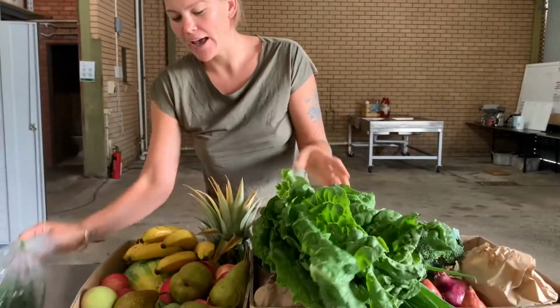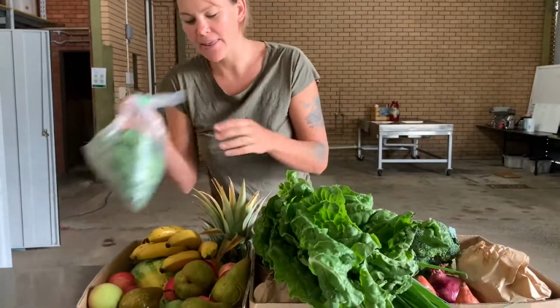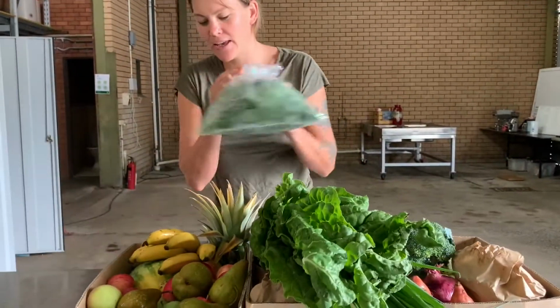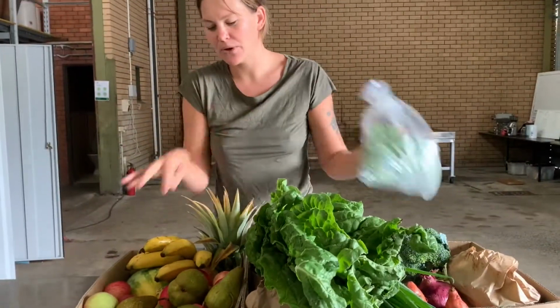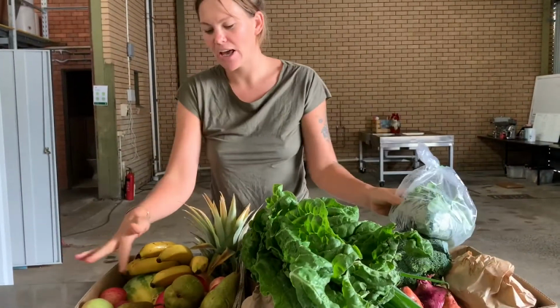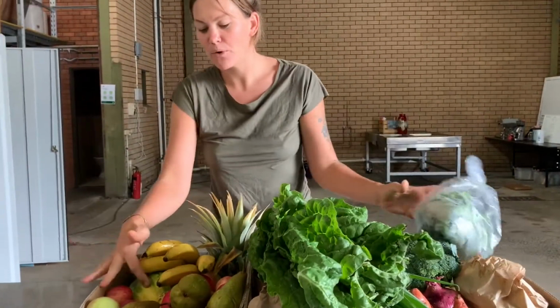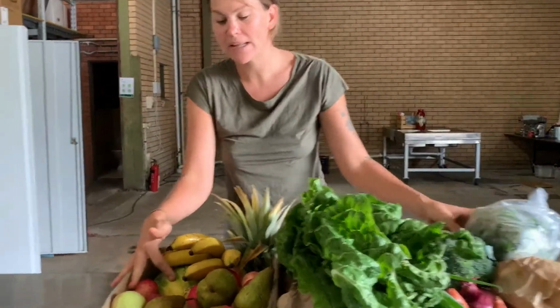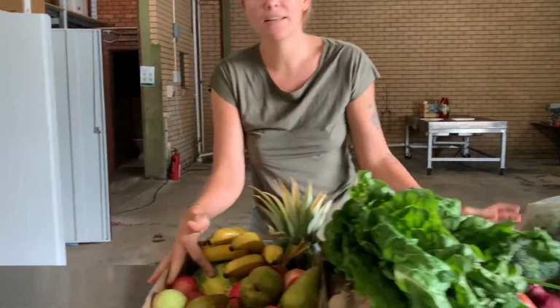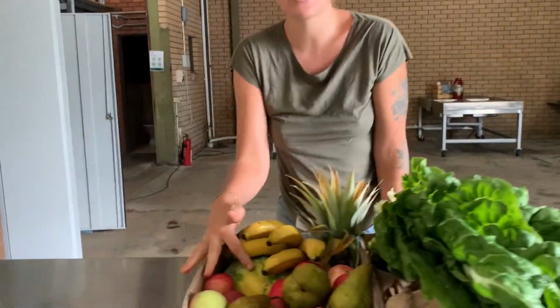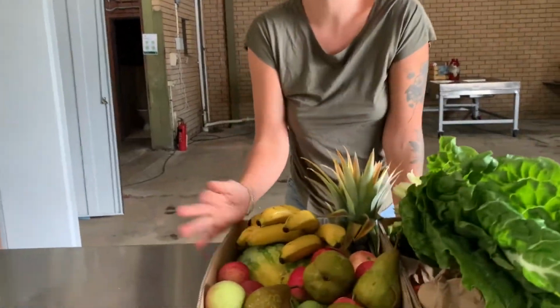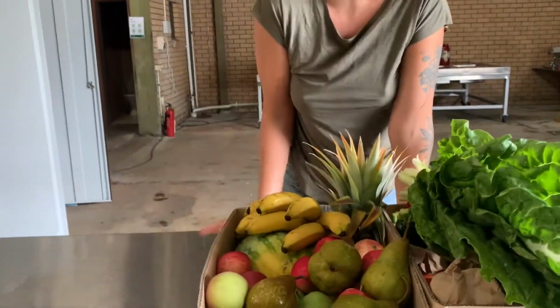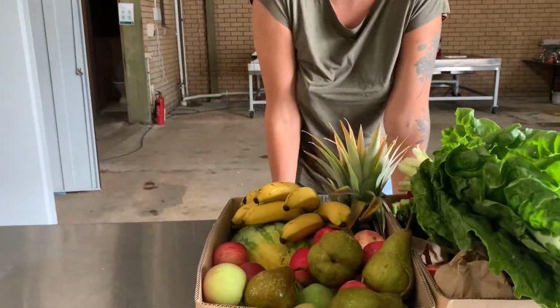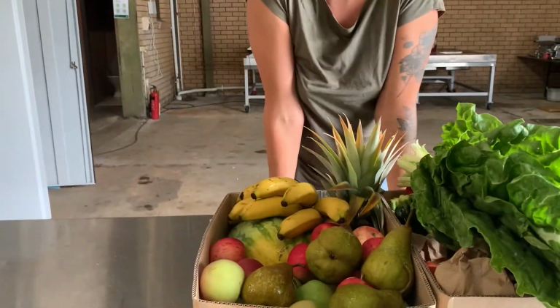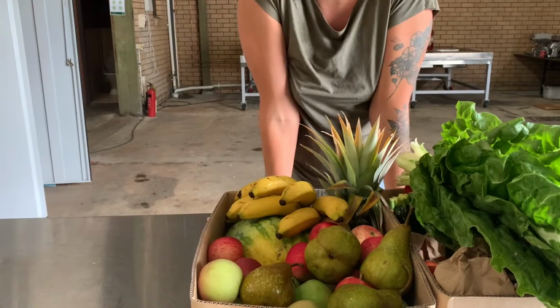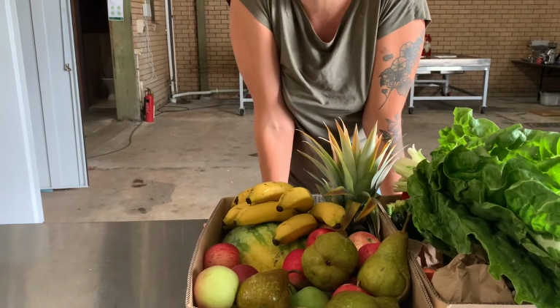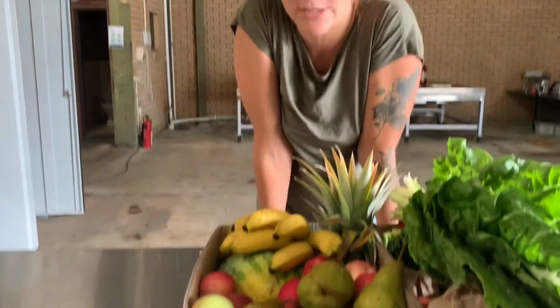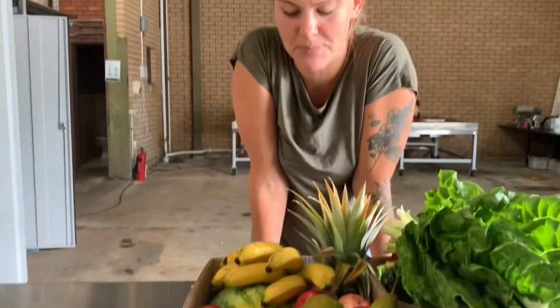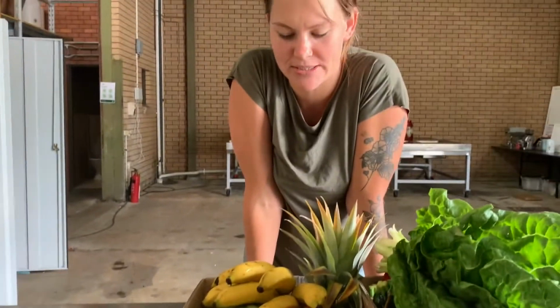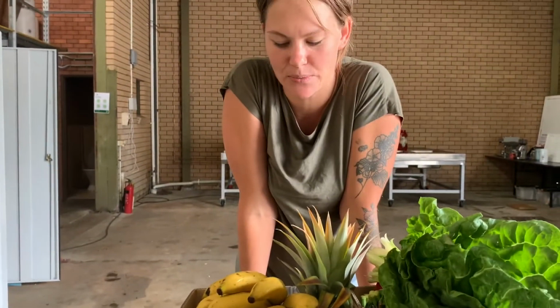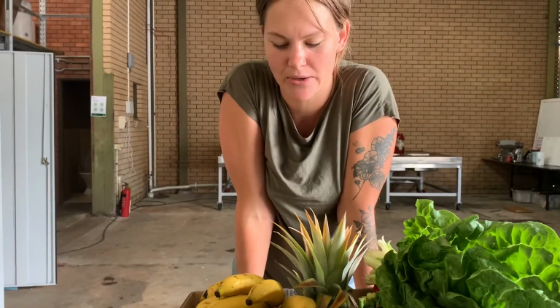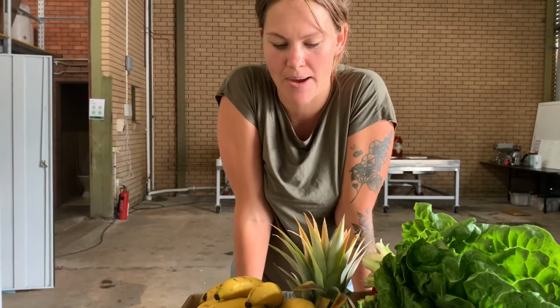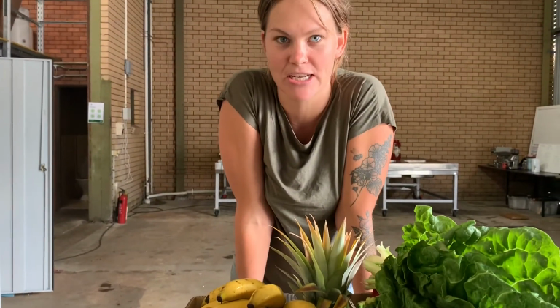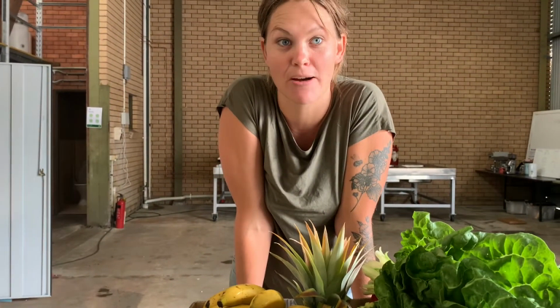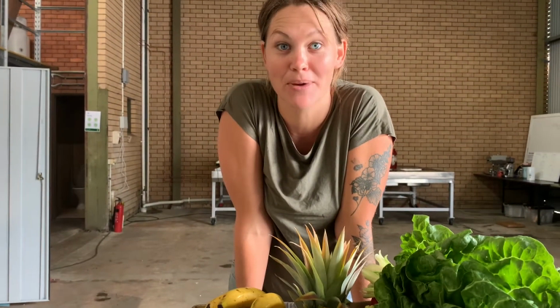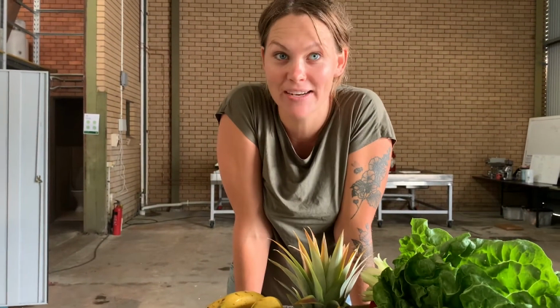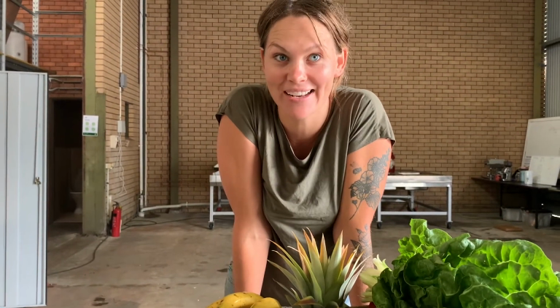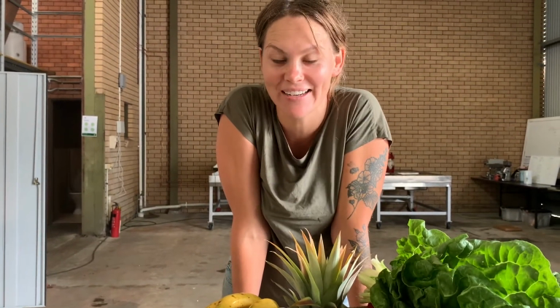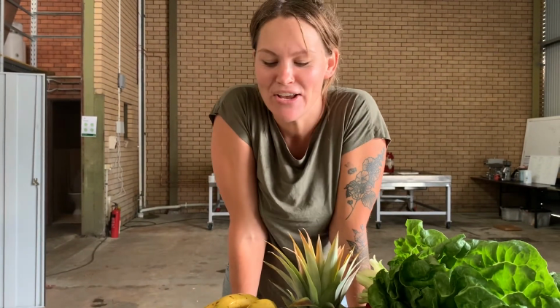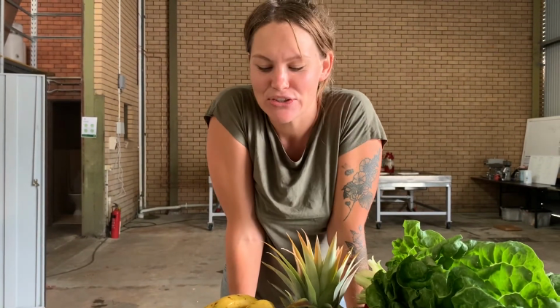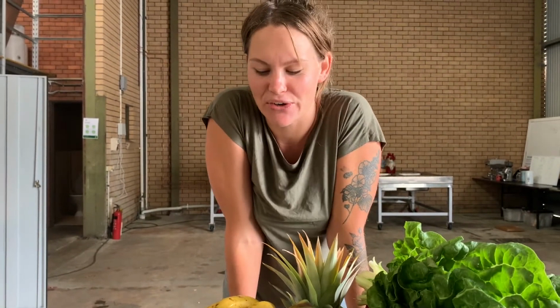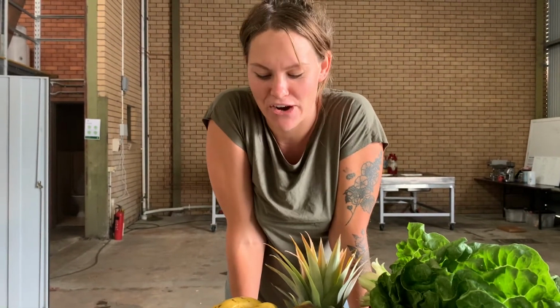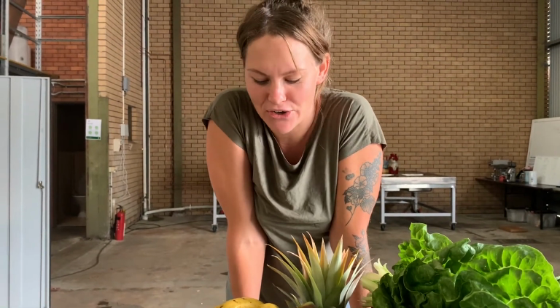We also have watermelon in this week, which we've had for a couple of weeks, but we're really excited because this week it's actually come from Nanaglen, so very local.